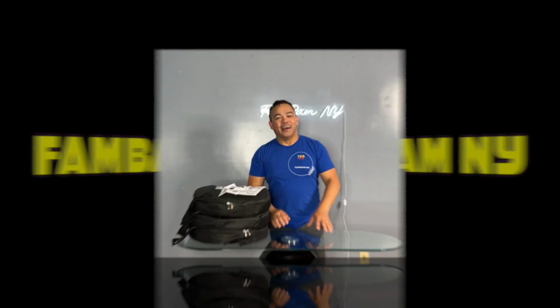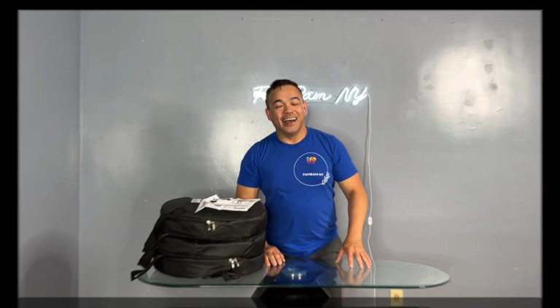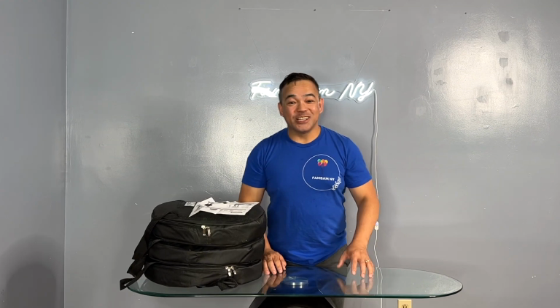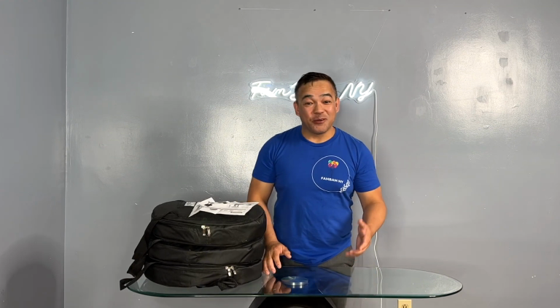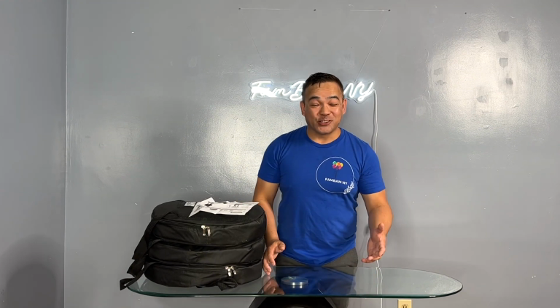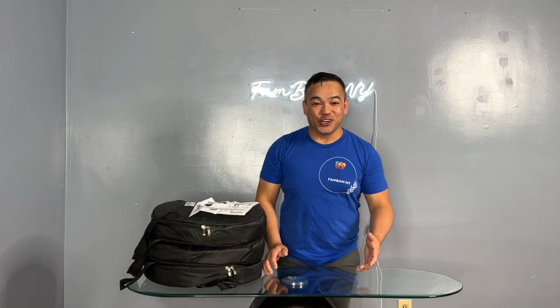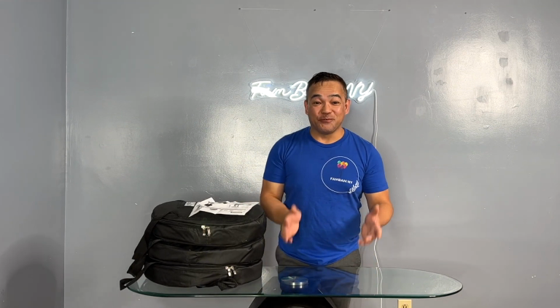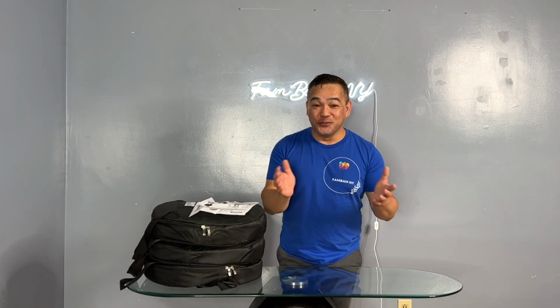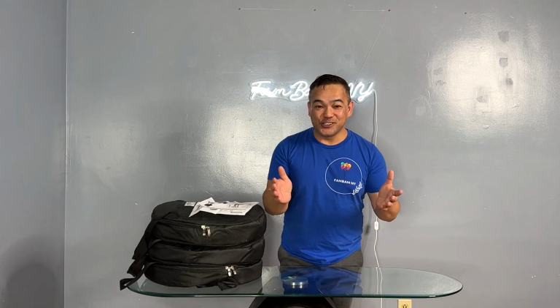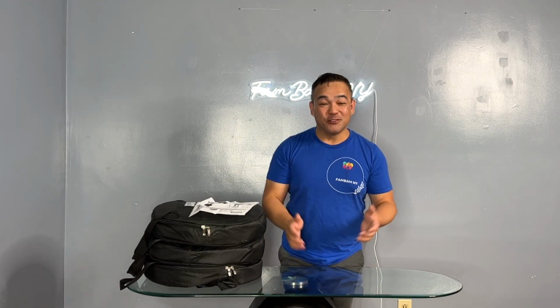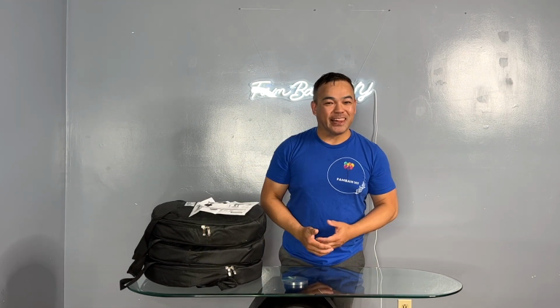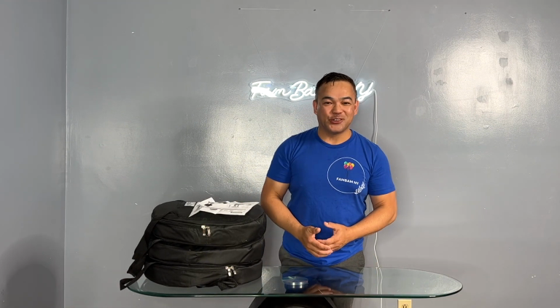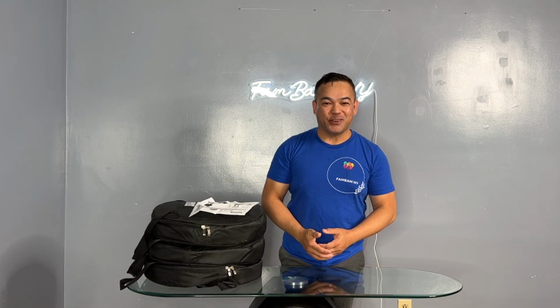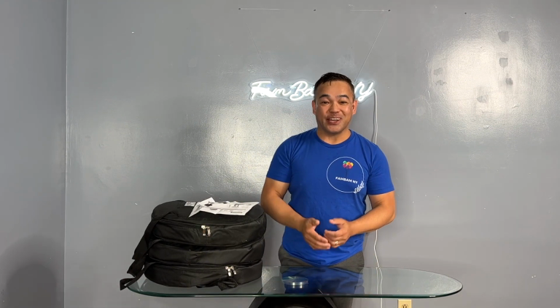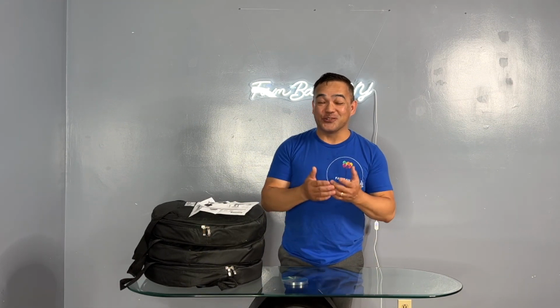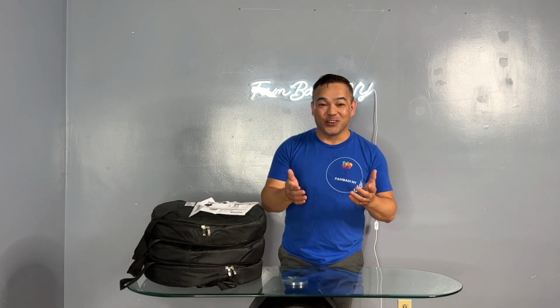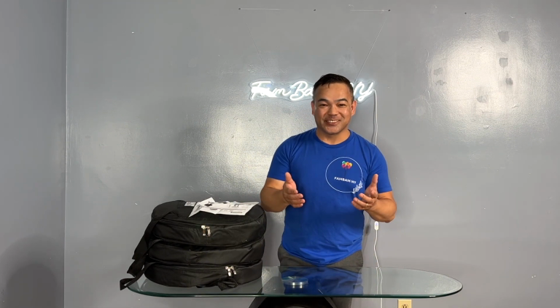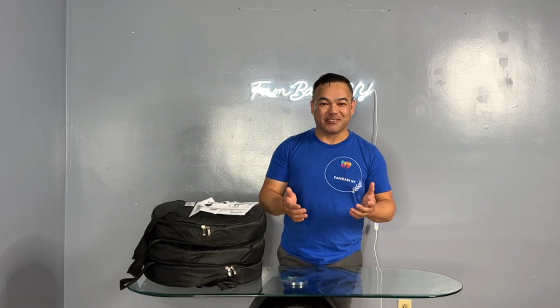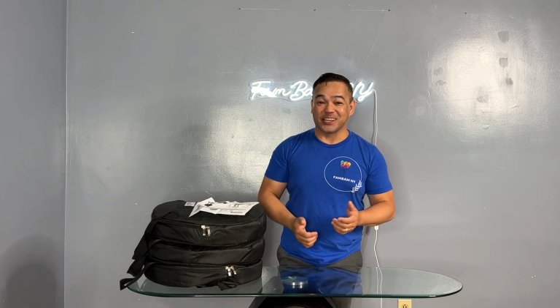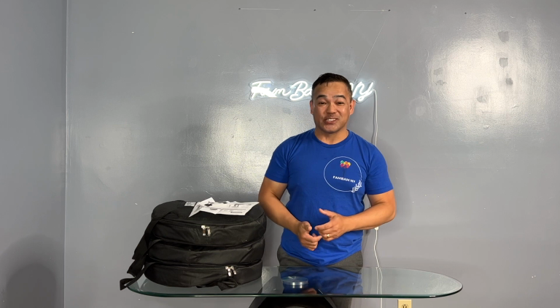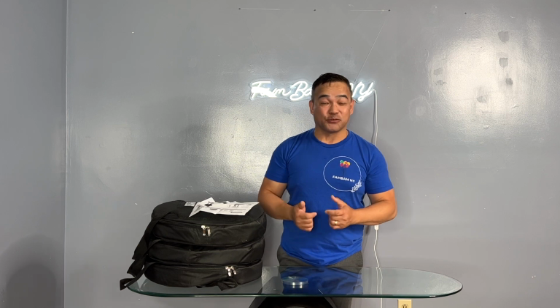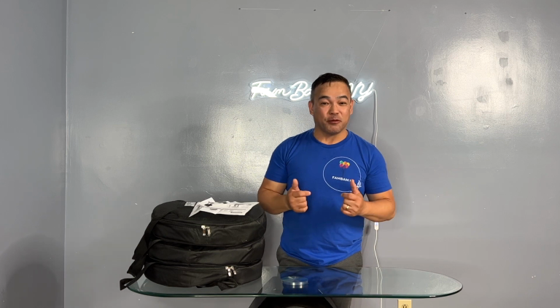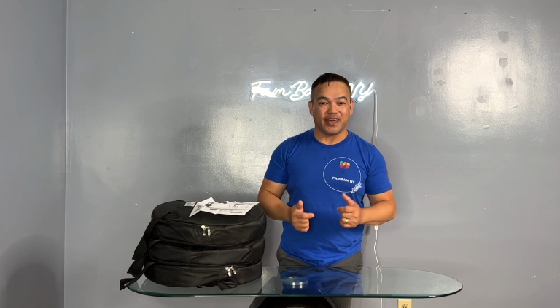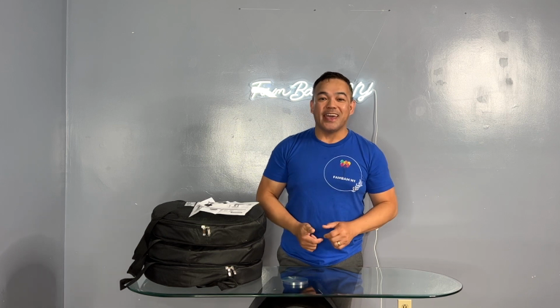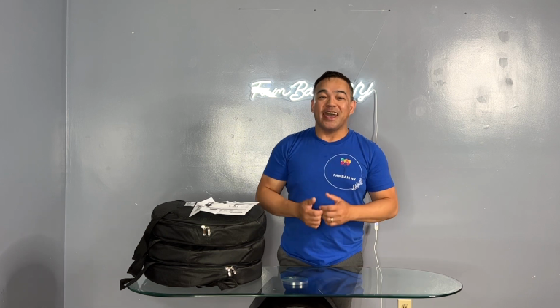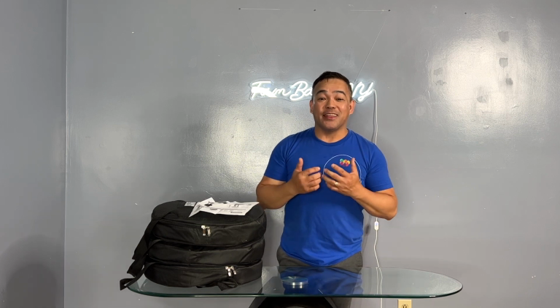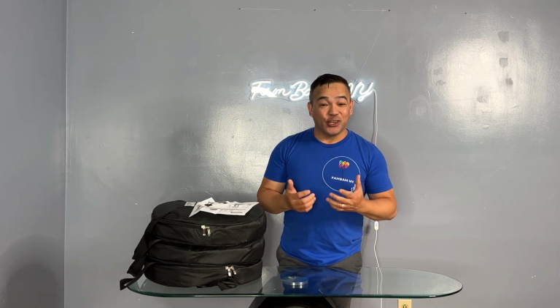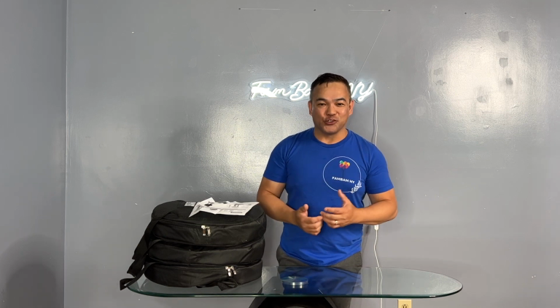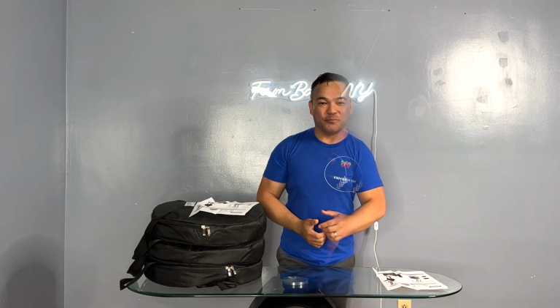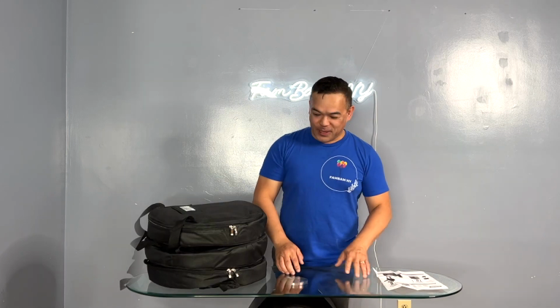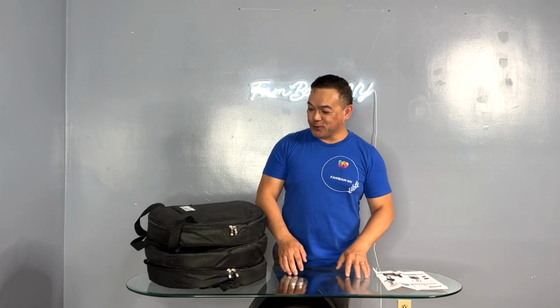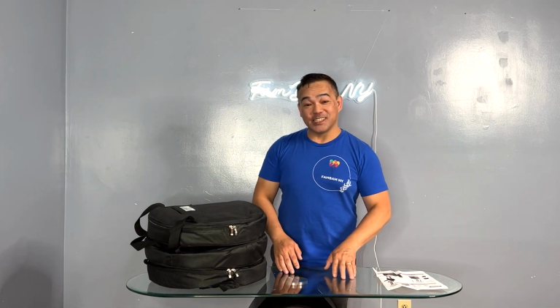Hi guys, welcome back to our channel. If you're new to this channel, we're glad to have you here. To all our subscribers, thank you so much for coming back and thank you for joining me.